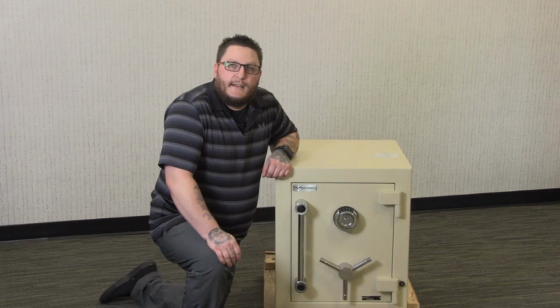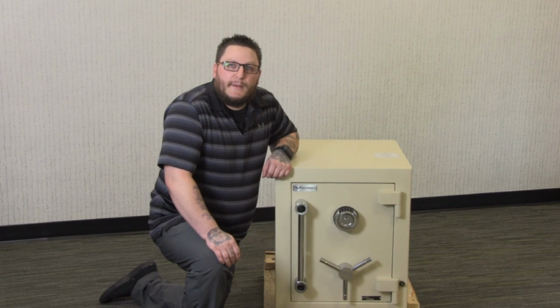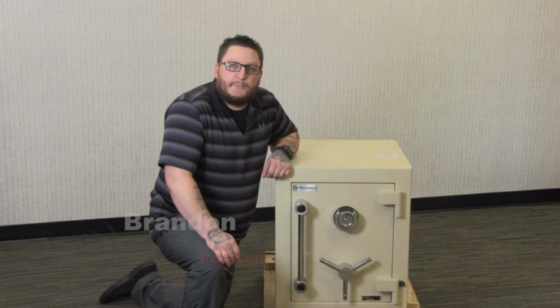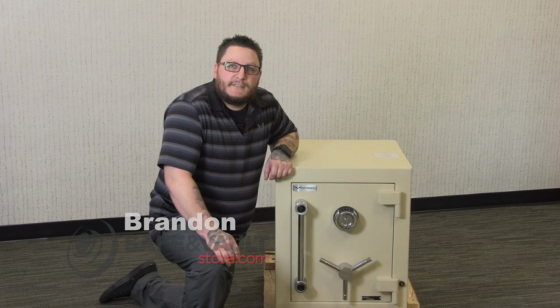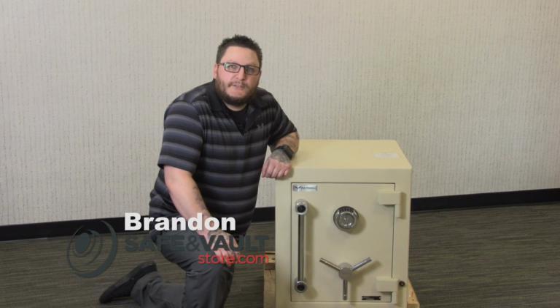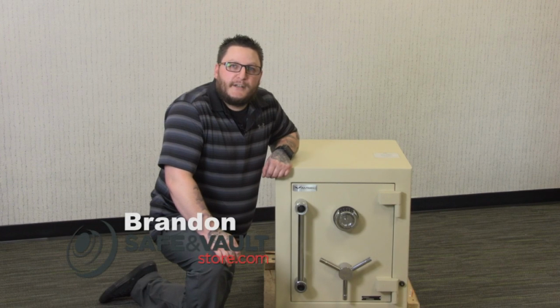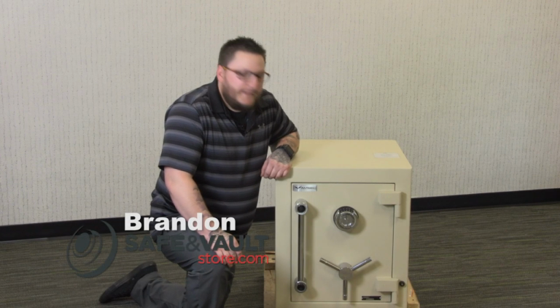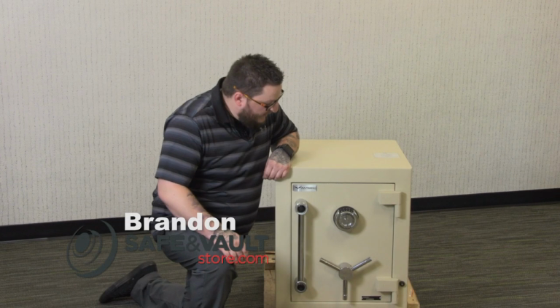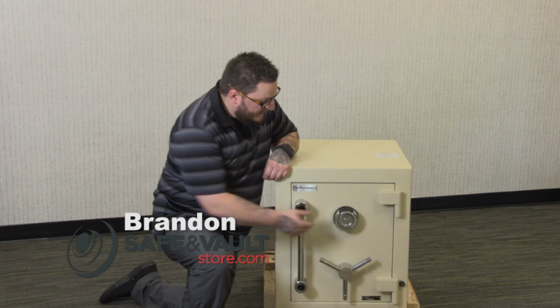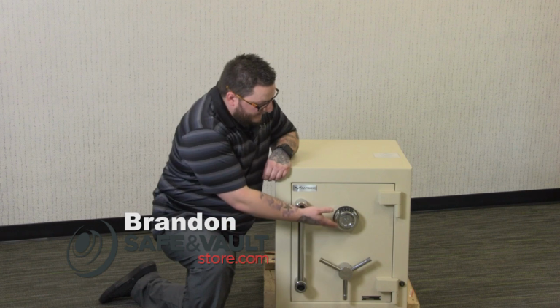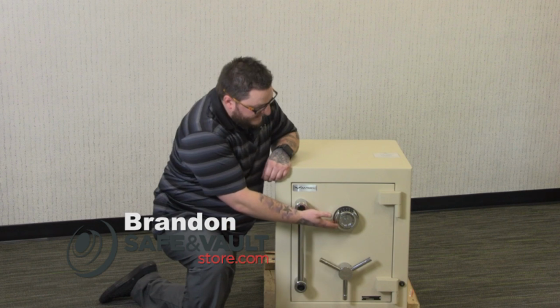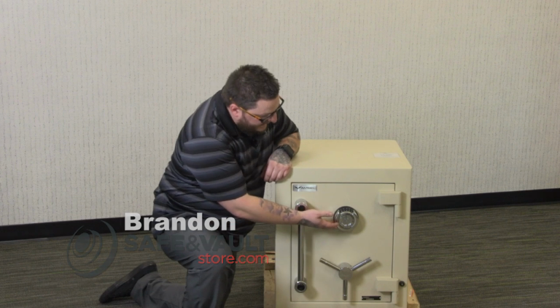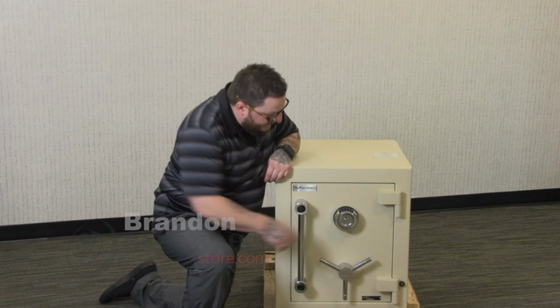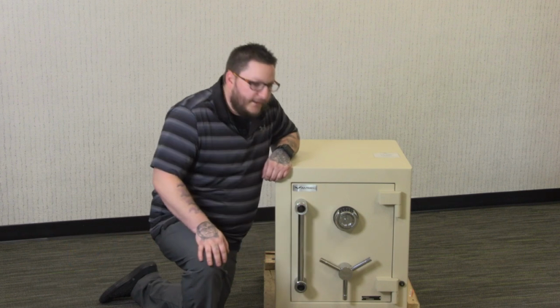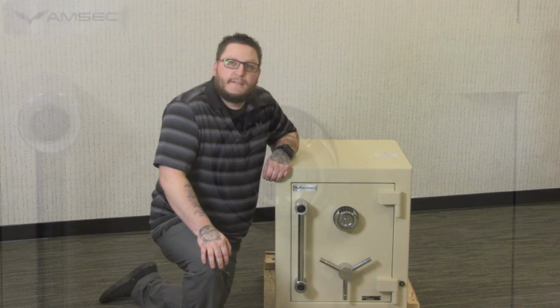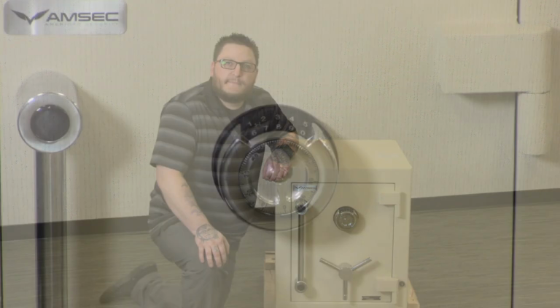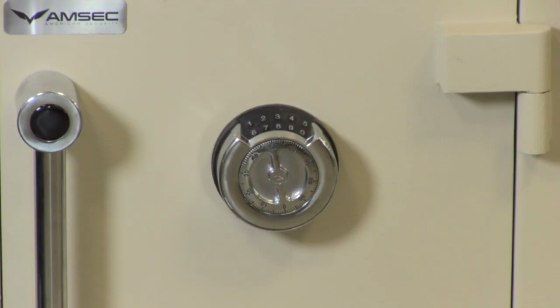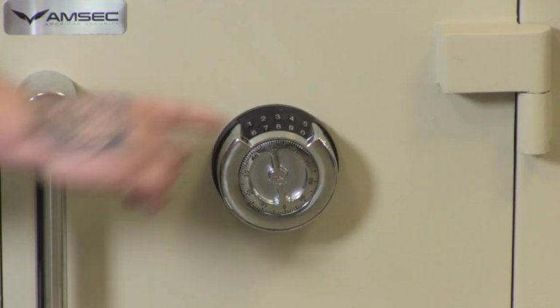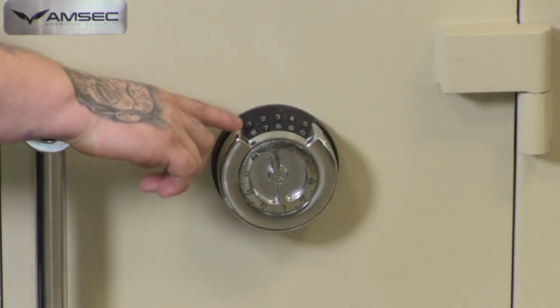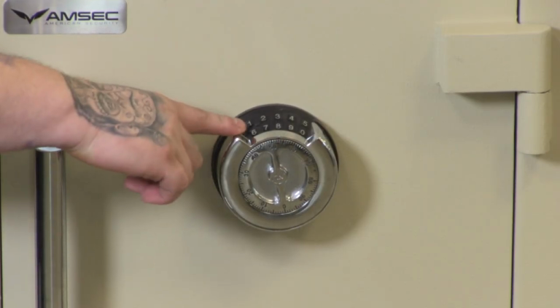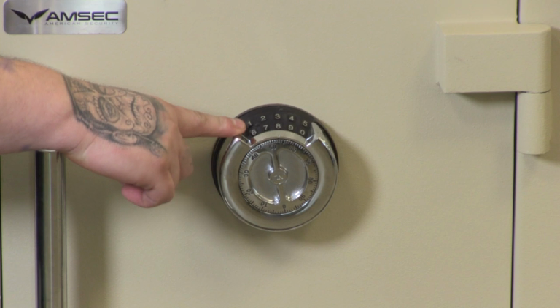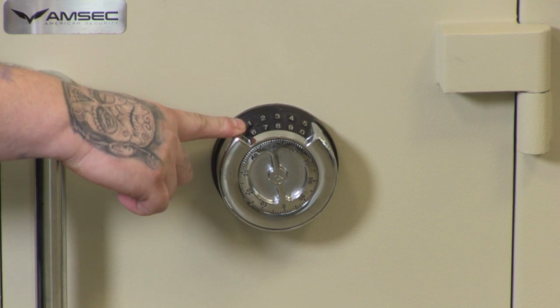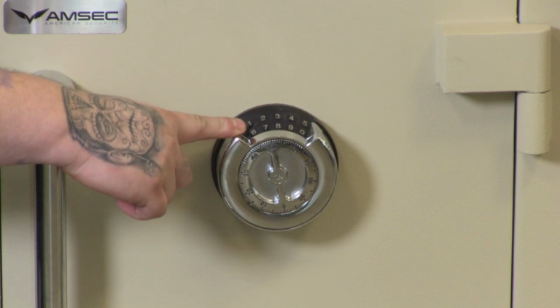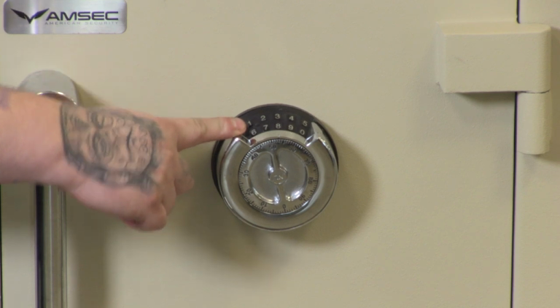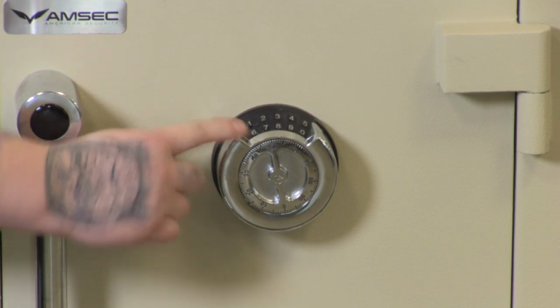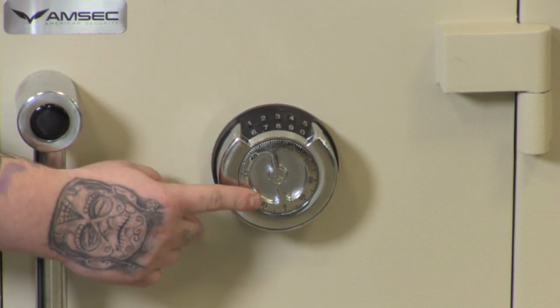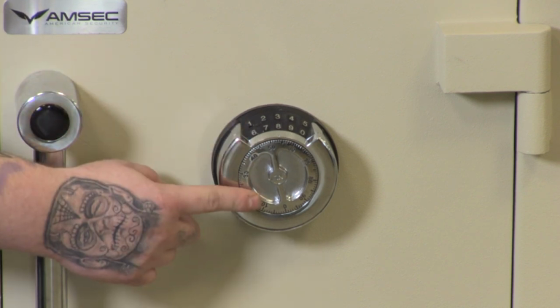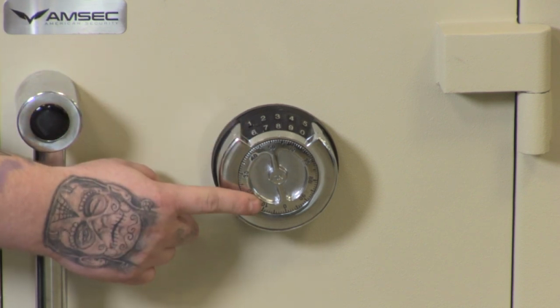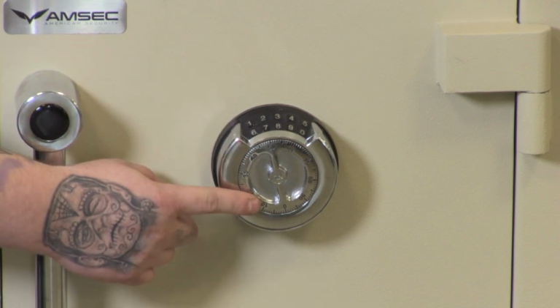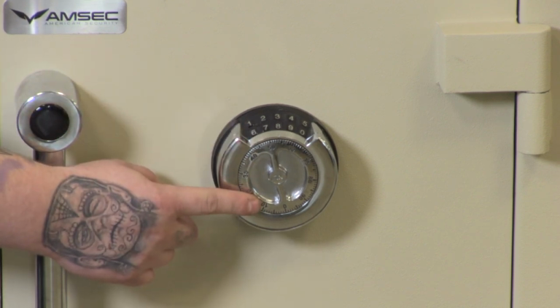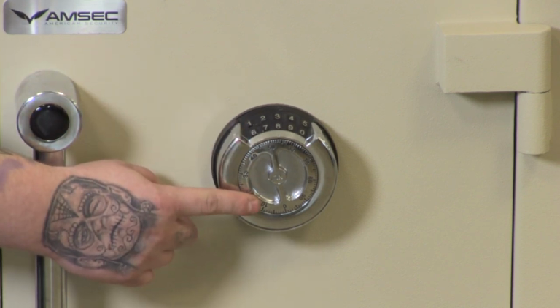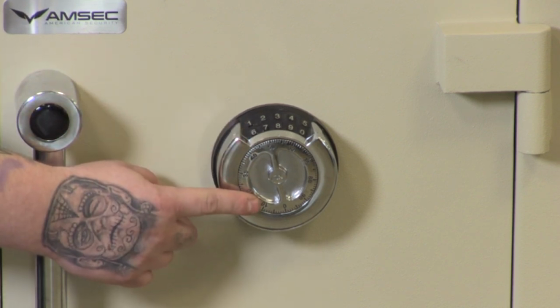Hi, my name is Brandon with safeandvaultstore.com and today we're talking about the American Security LP Redundant Lock. The electronic lock is UL listed type 1 and the dial combination is UL listed group 2.